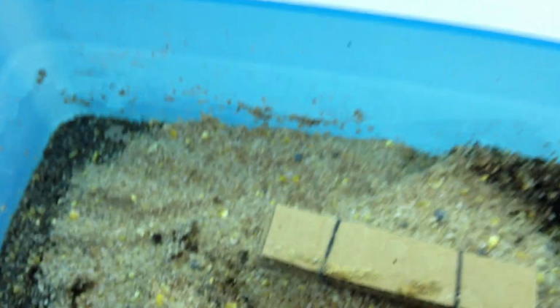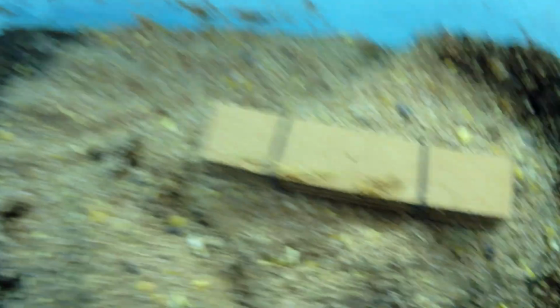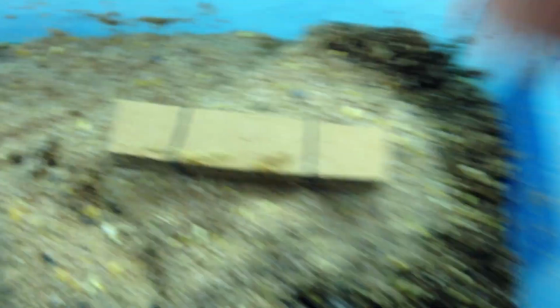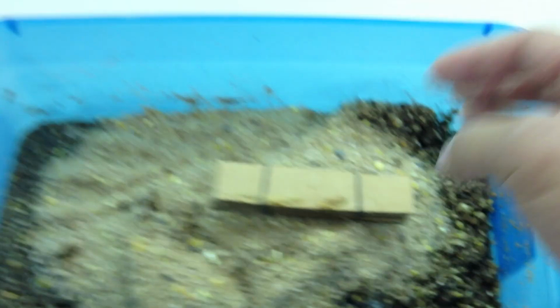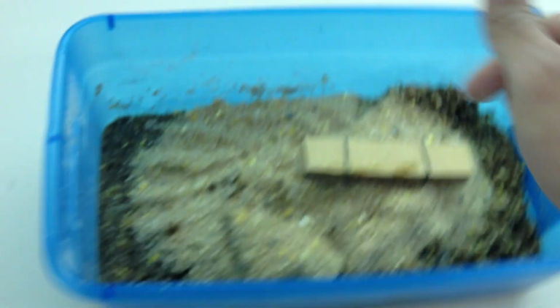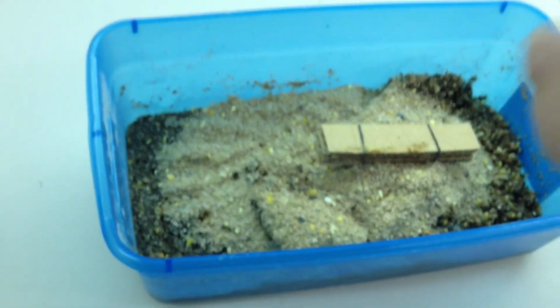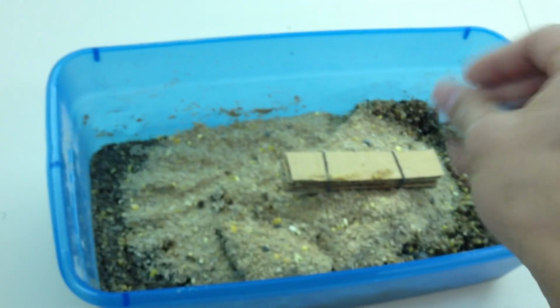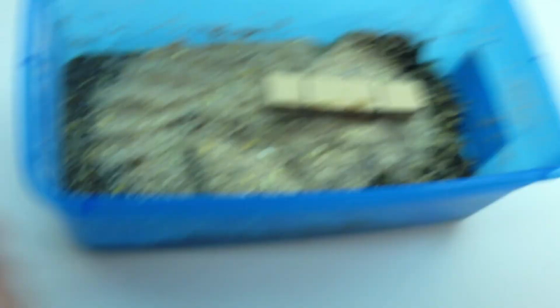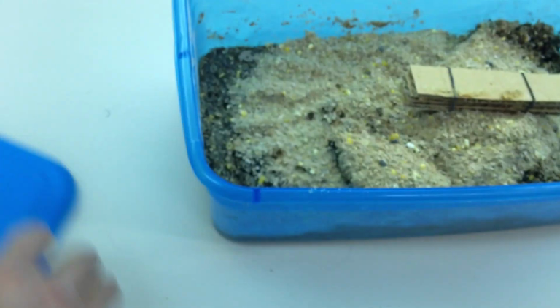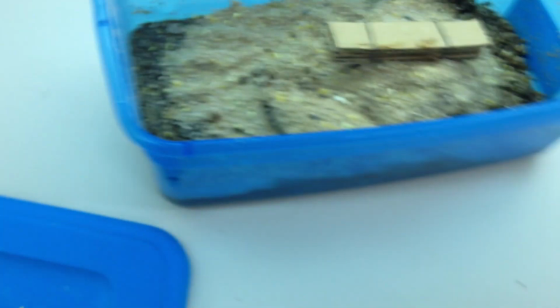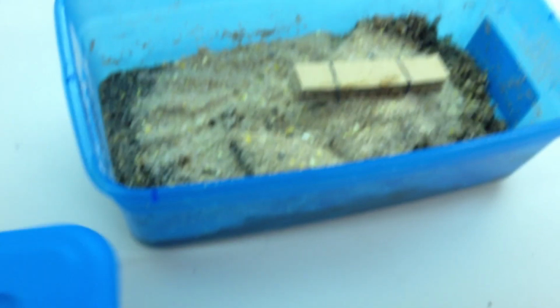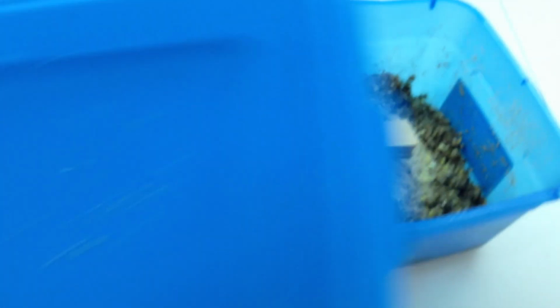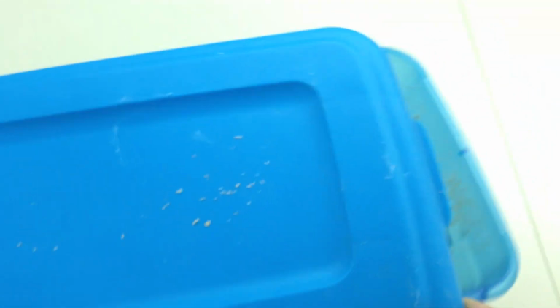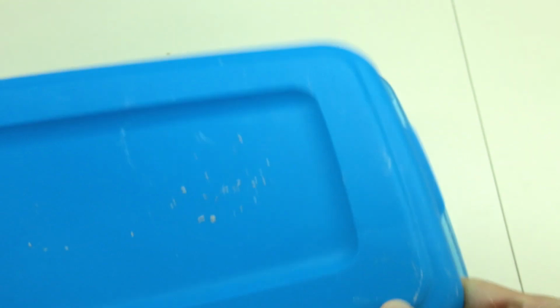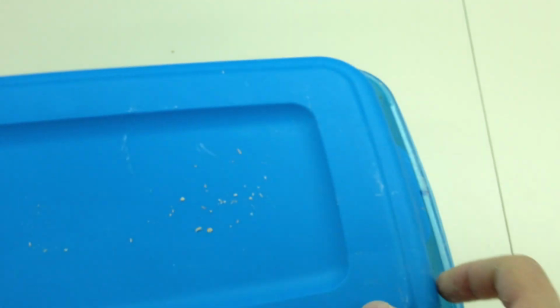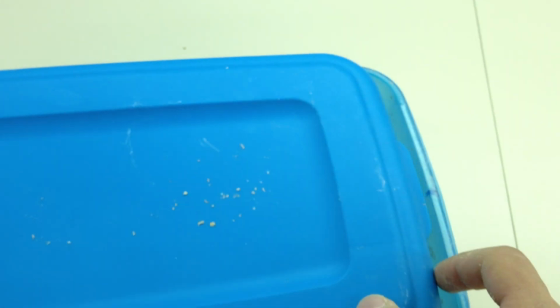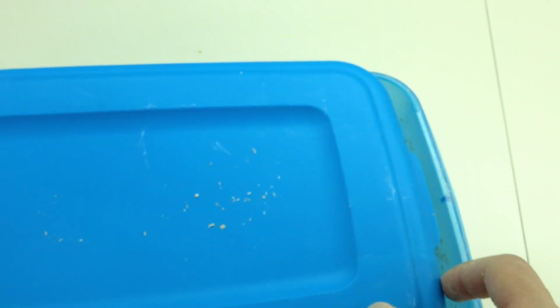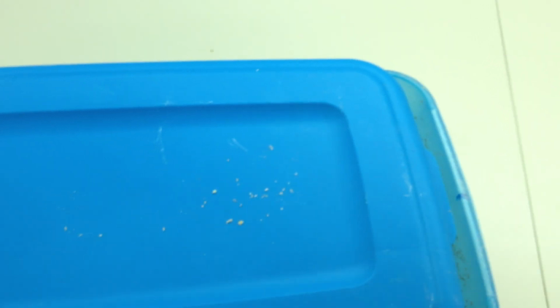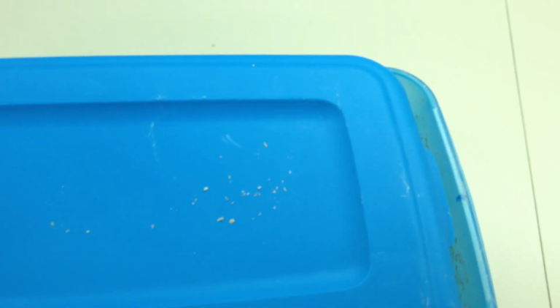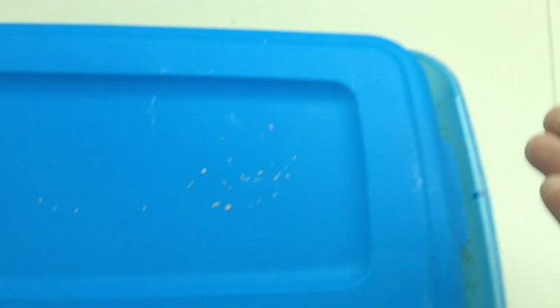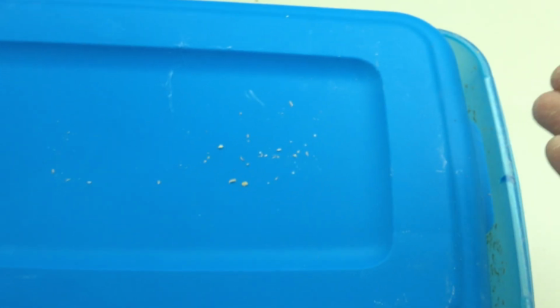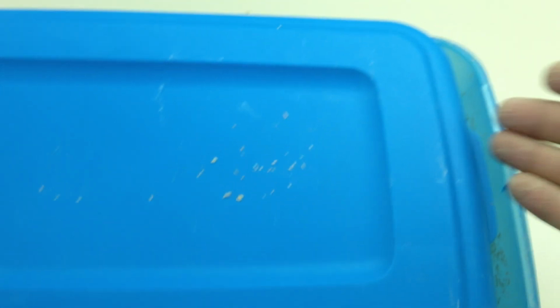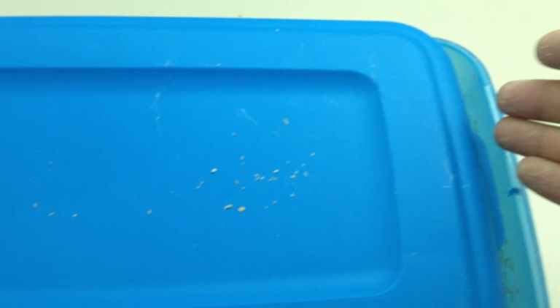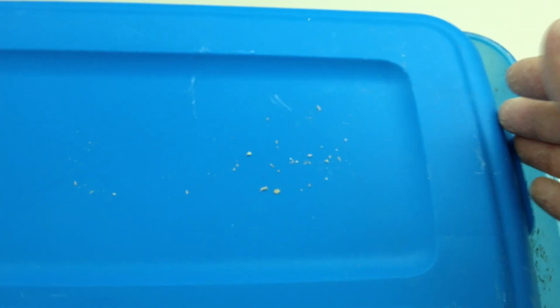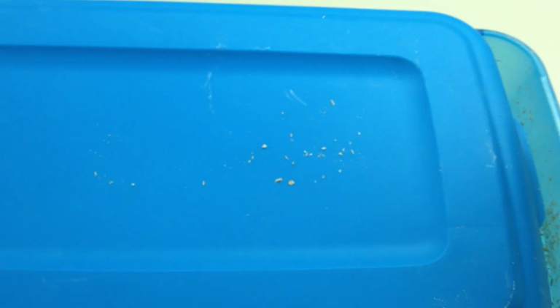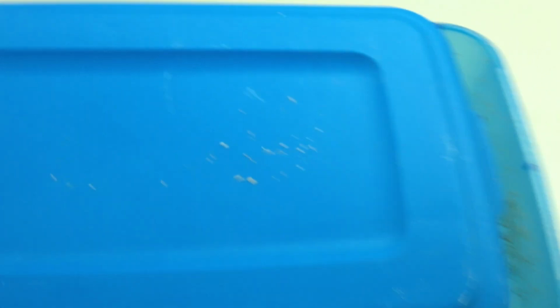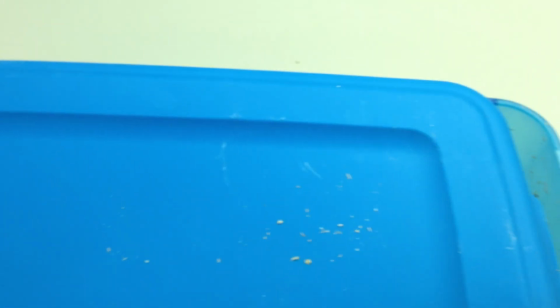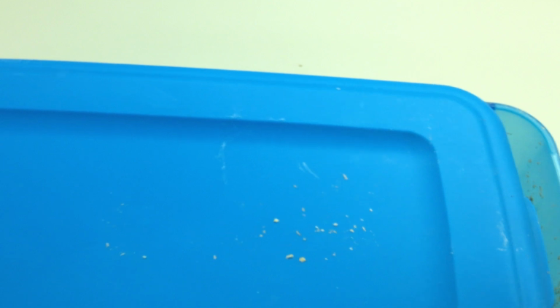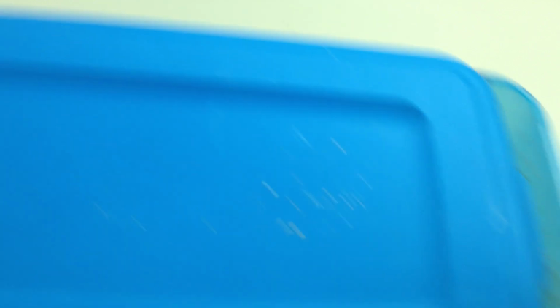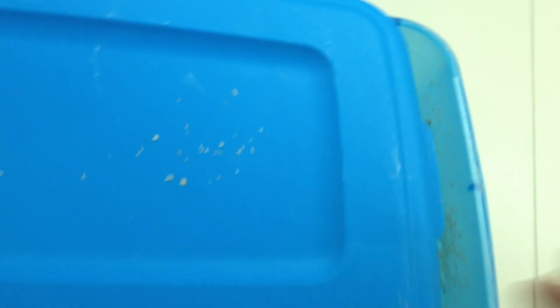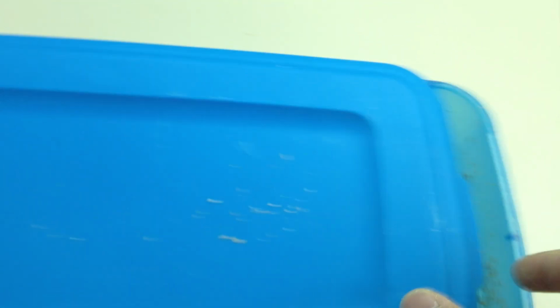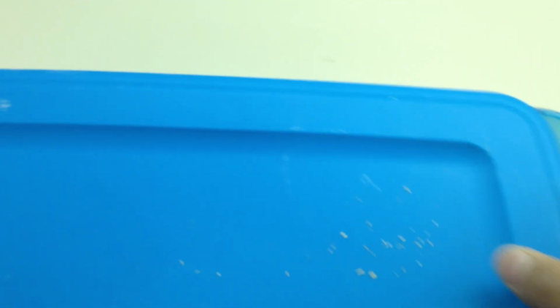The reason we put some dry feed on the top is because I want to lay this cover on top of it, so whenever the baby larvae crawl out, they will find their feed immediately. When we put it like this, we will also place the lid on.